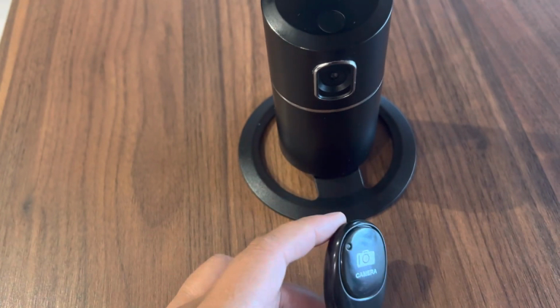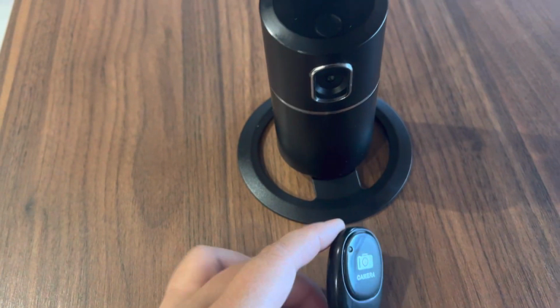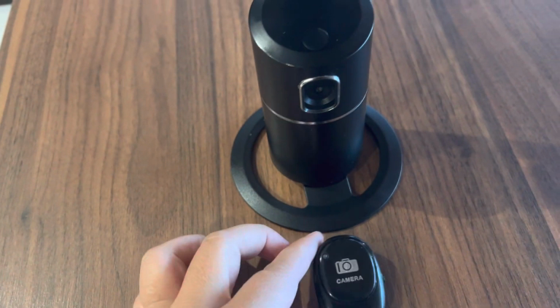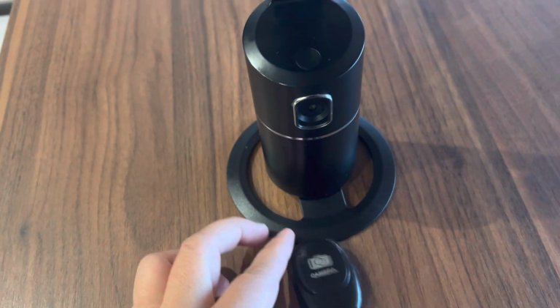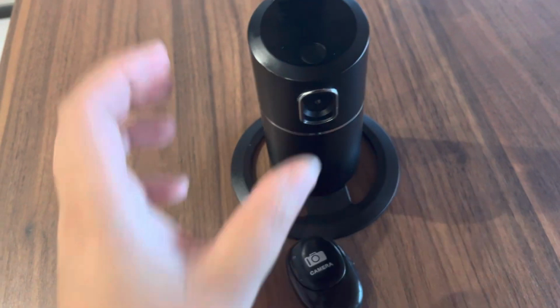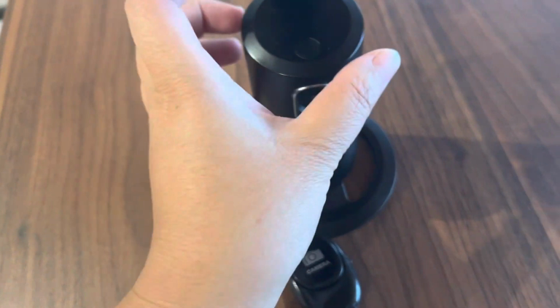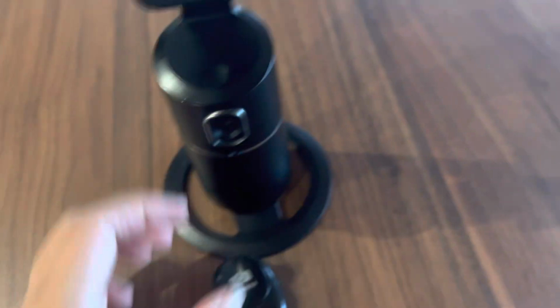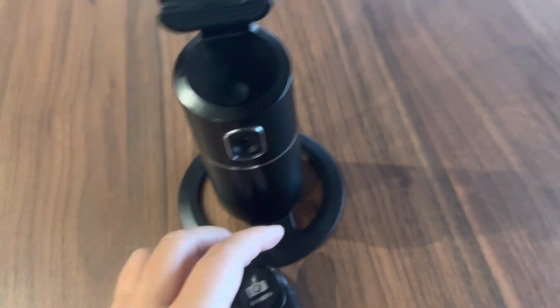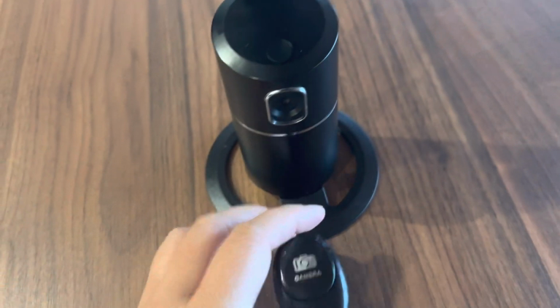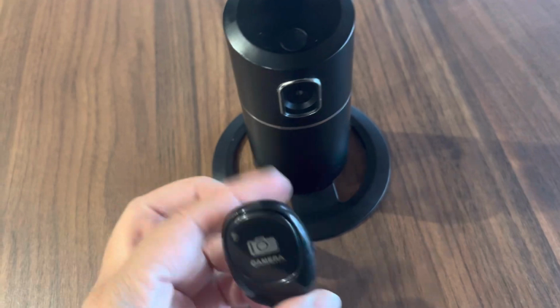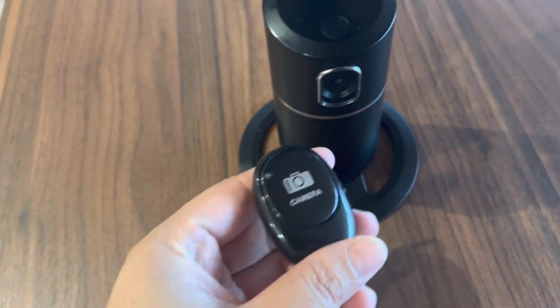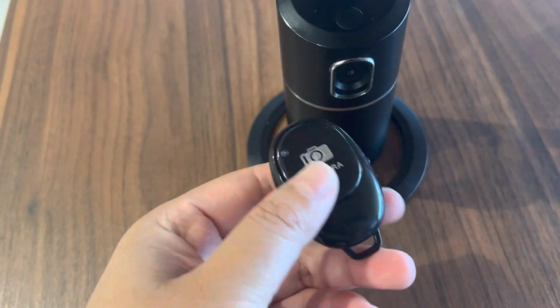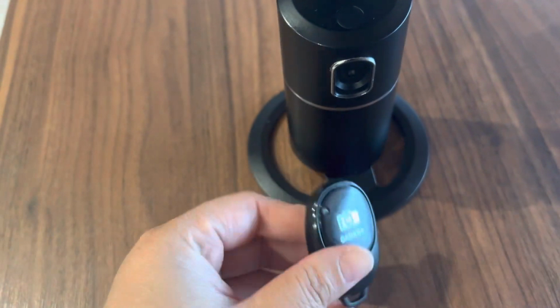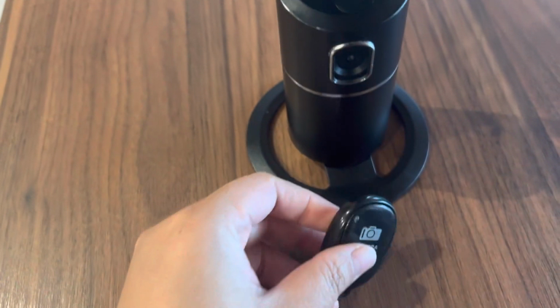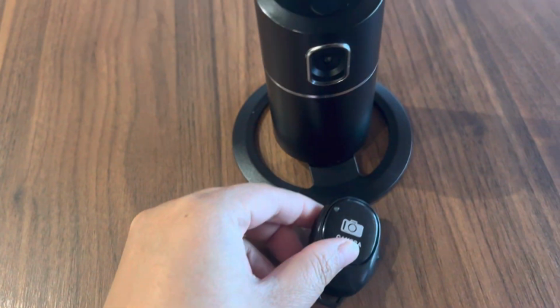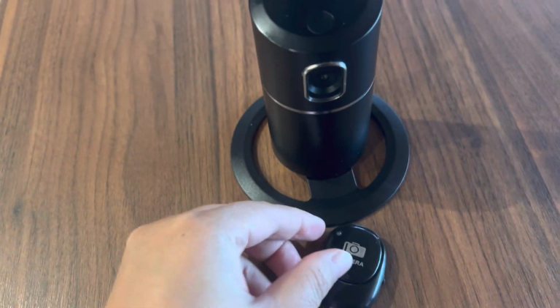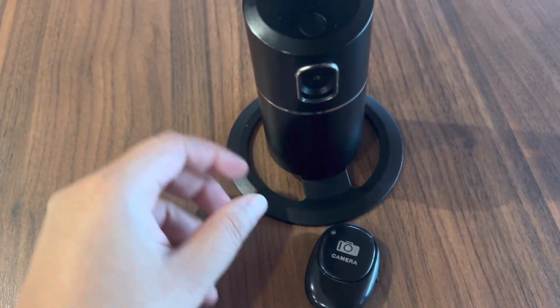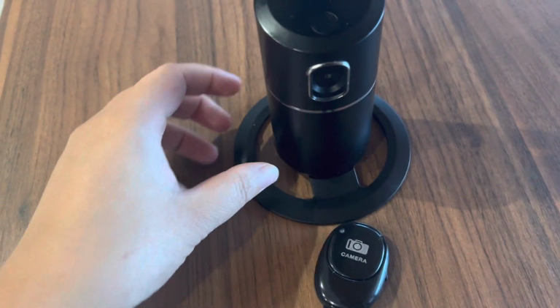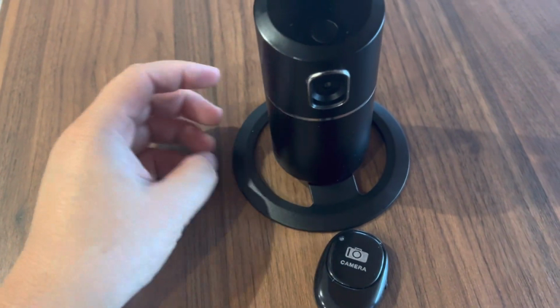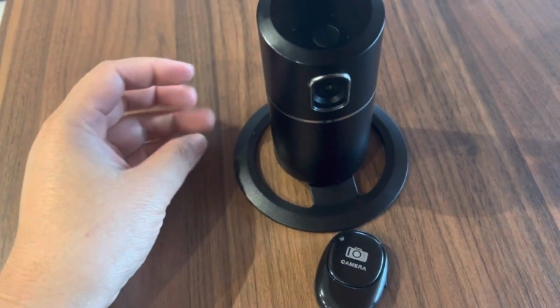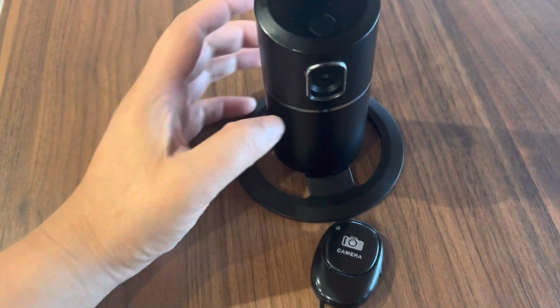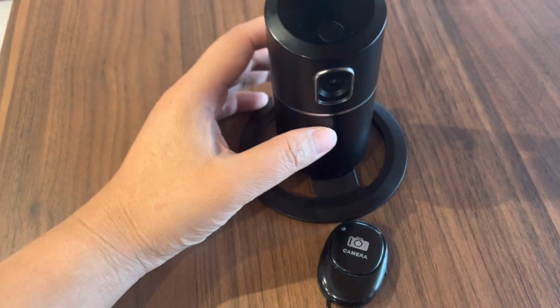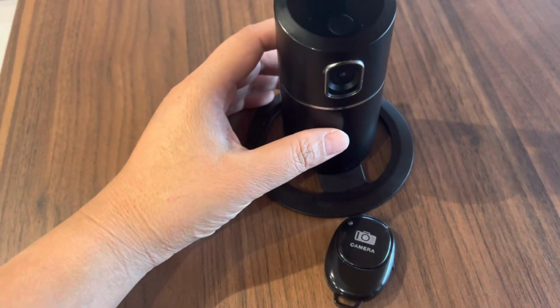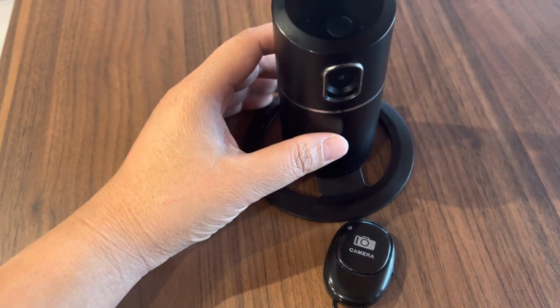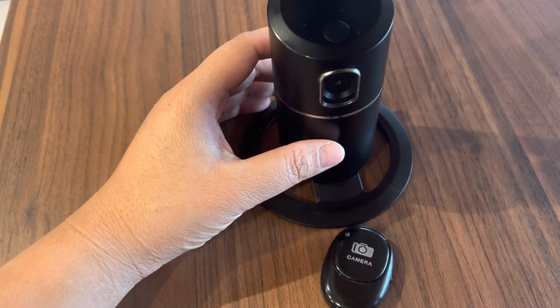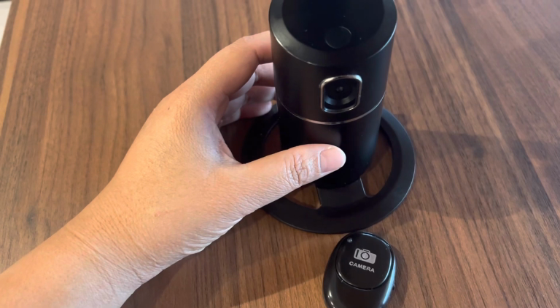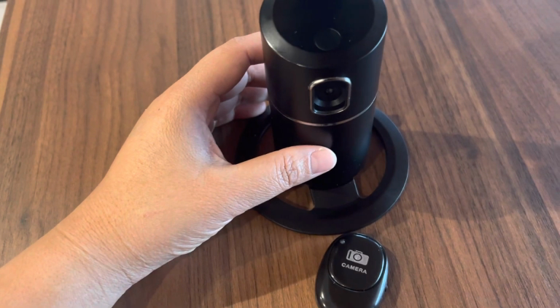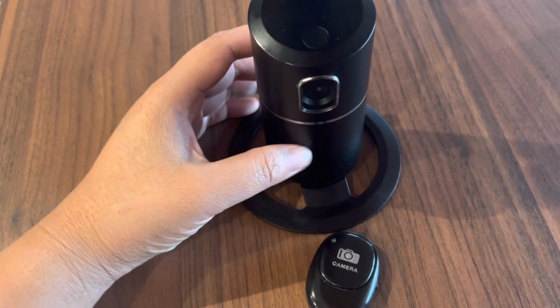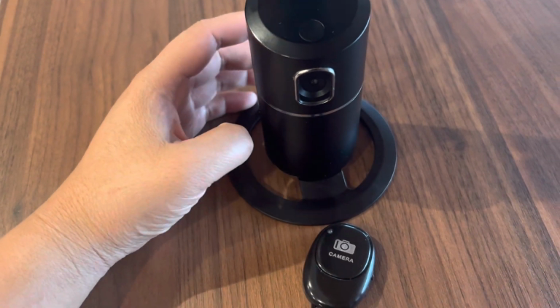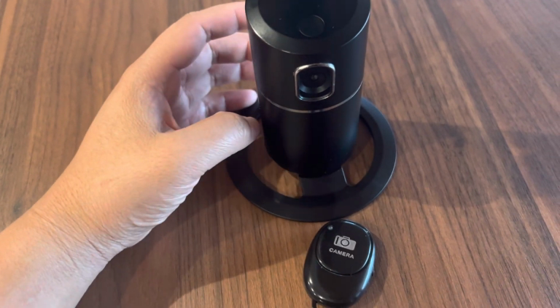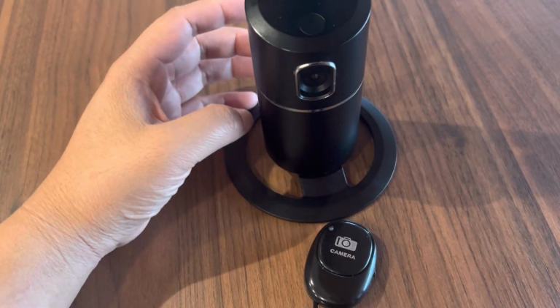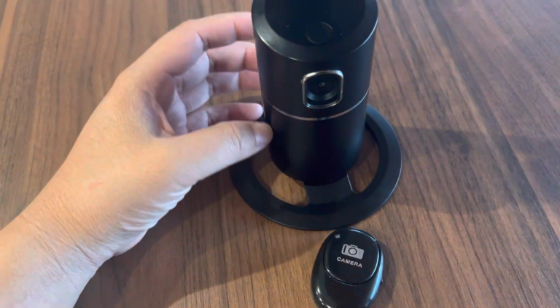You don't need any application to use with this device — you don't need to install anything. All you have to do is just press this button and you can start with your live streaming. It is very easy with a Bluetooth connection.